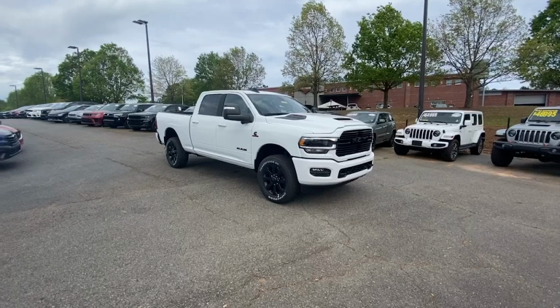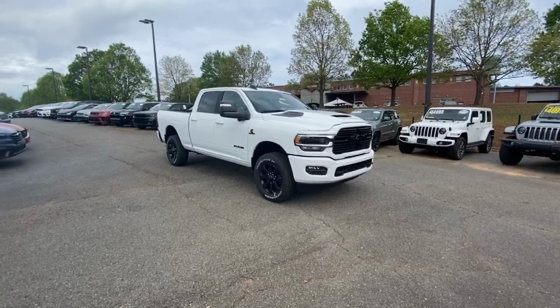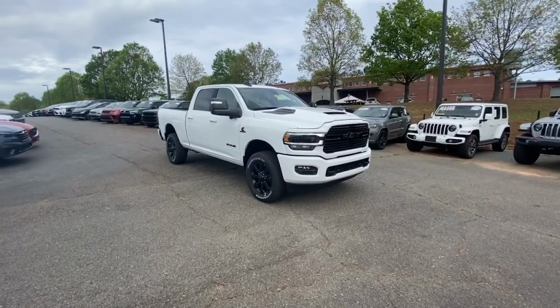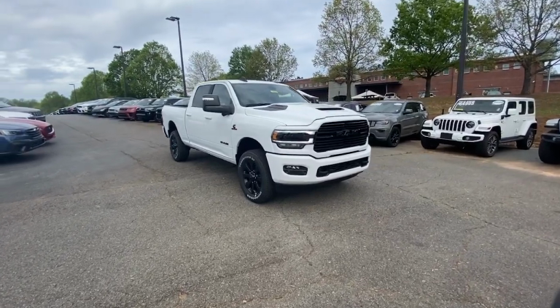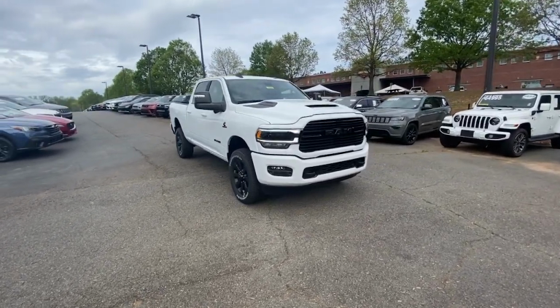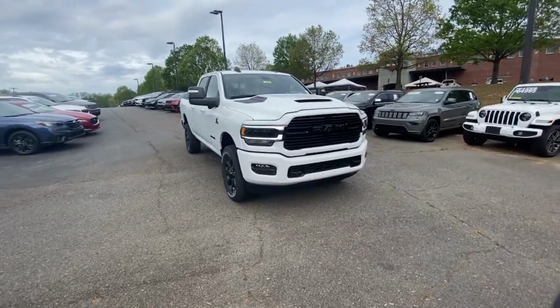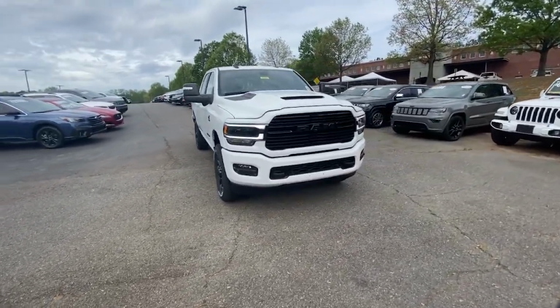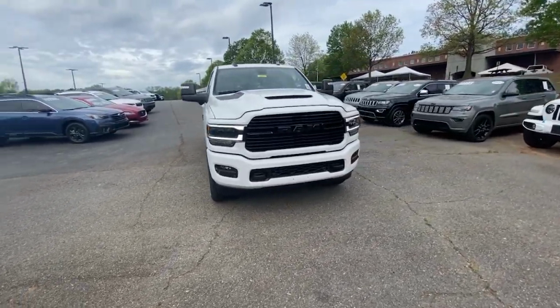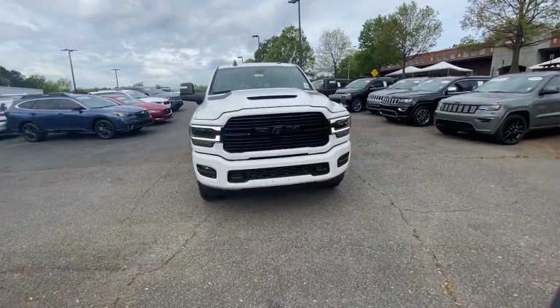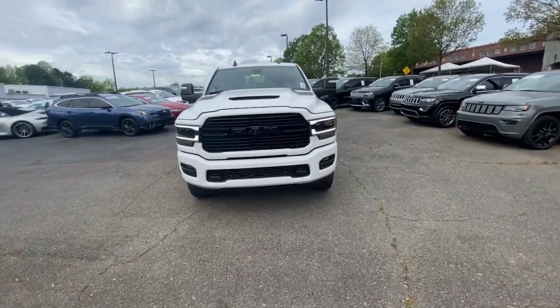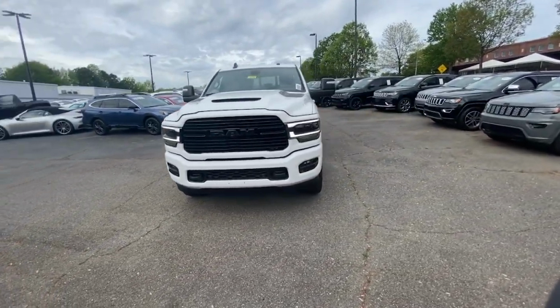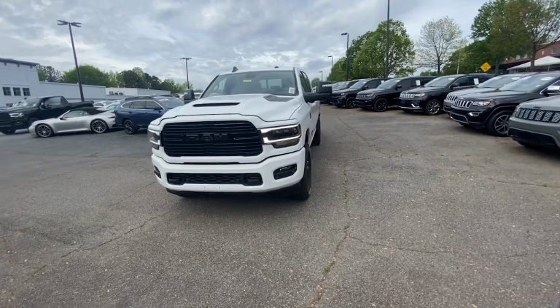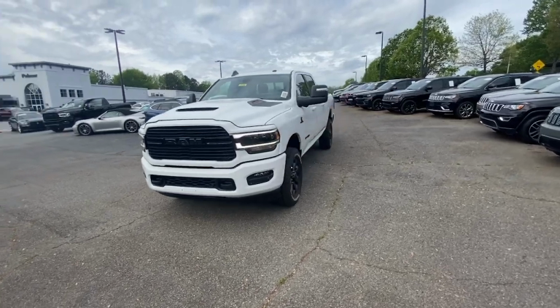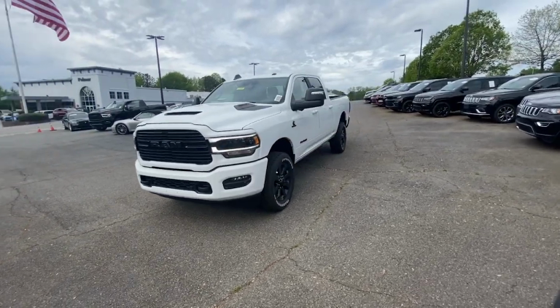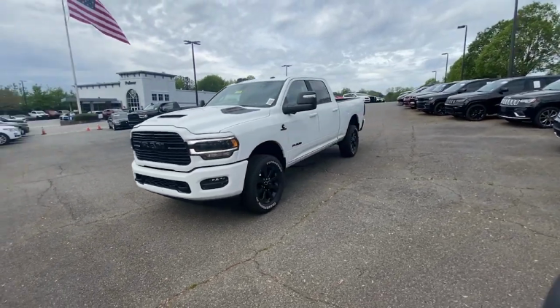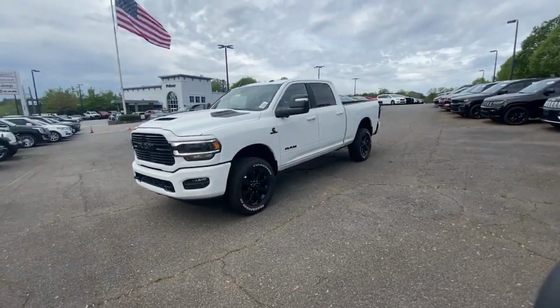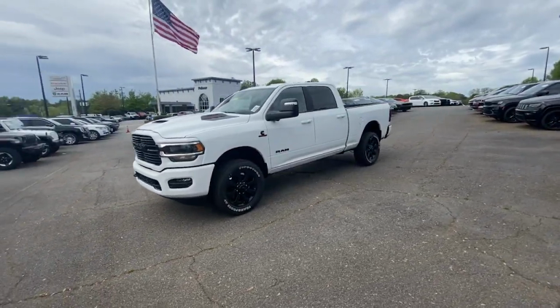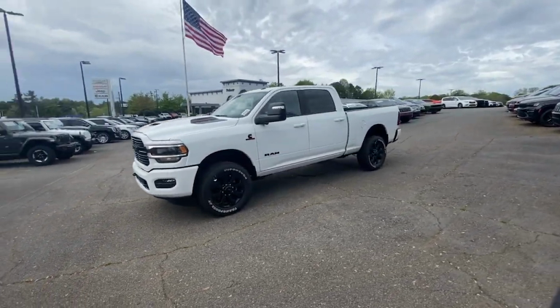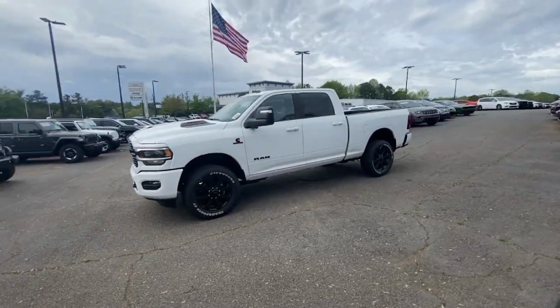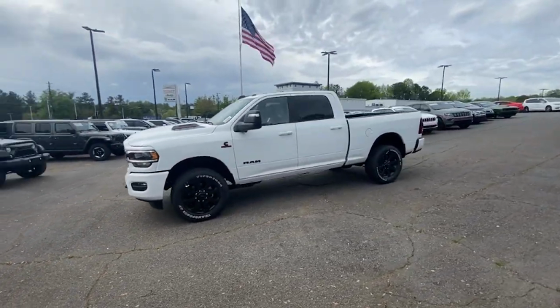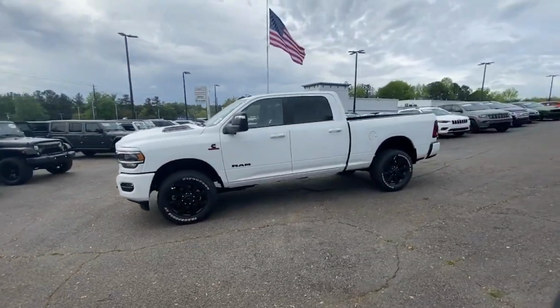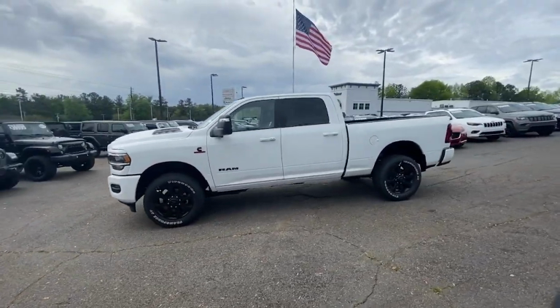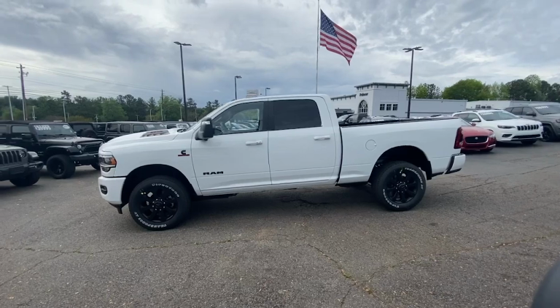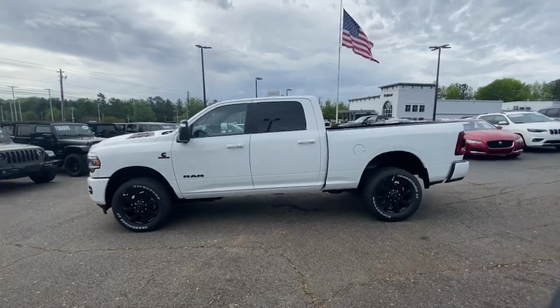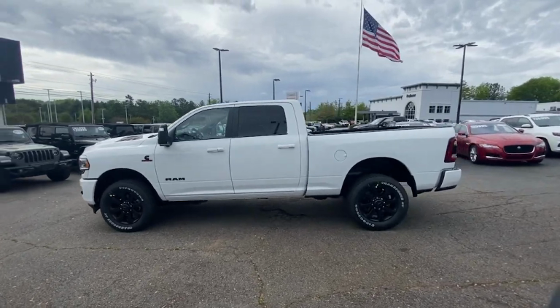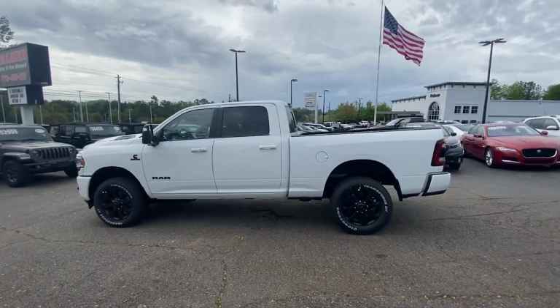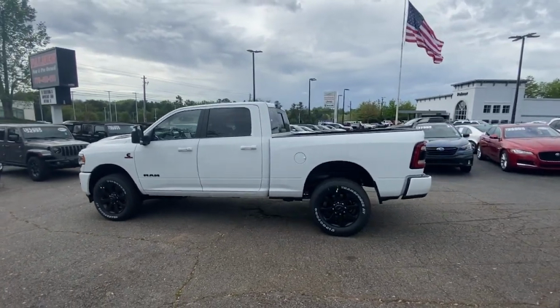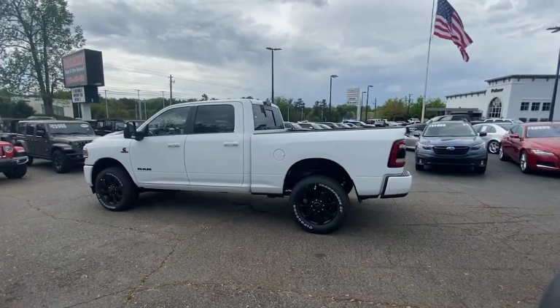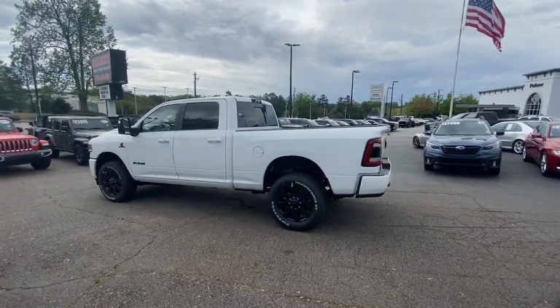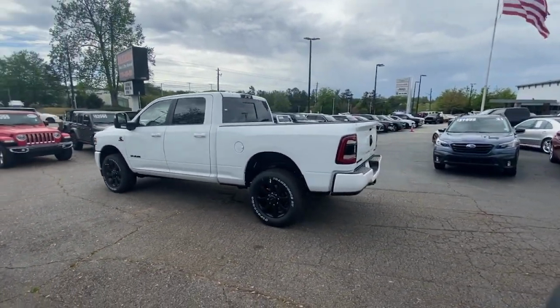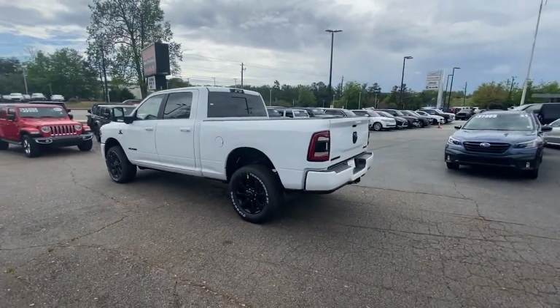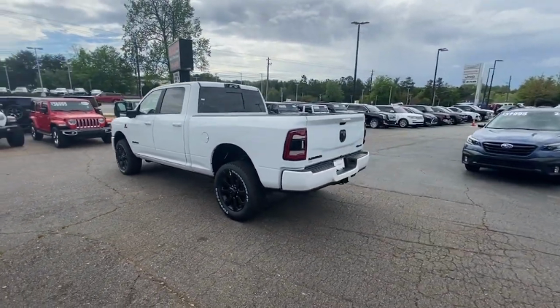Enjoy the view of this 2023 Ram 2500. The Ram 2500 has what it takes to get the big jobs done right. It's infused with heavy-duty capability, connected, convenient, comfortable, and built to last.